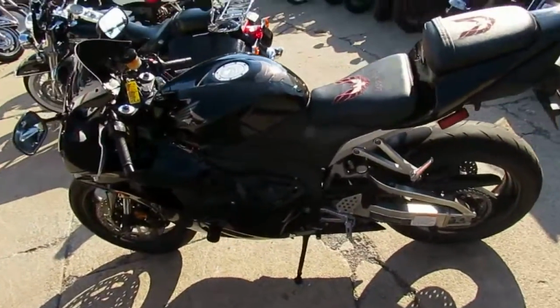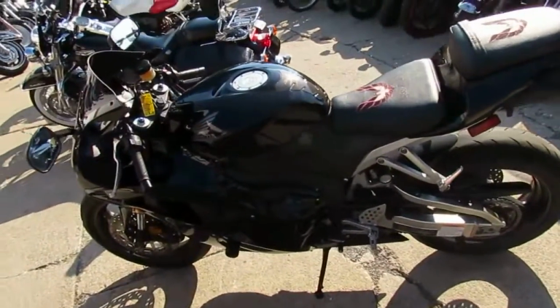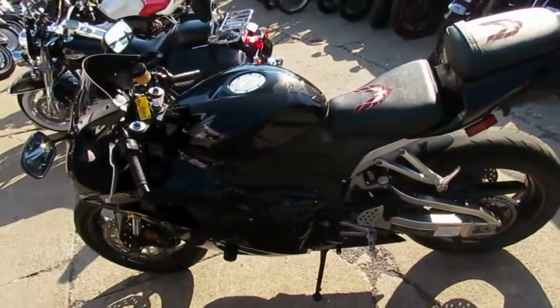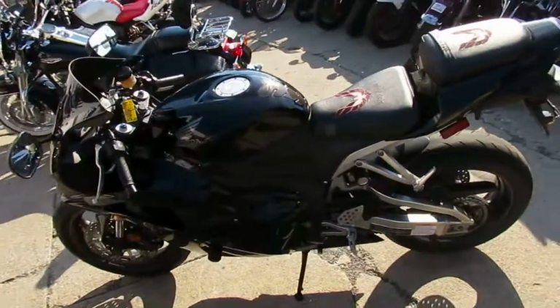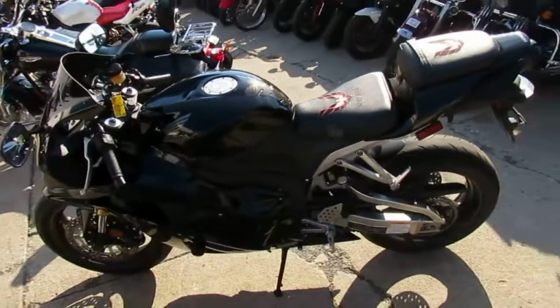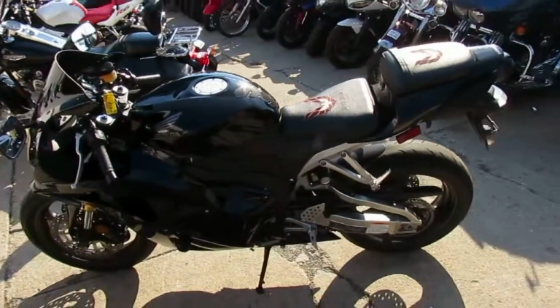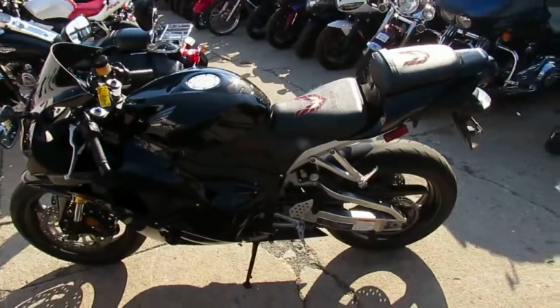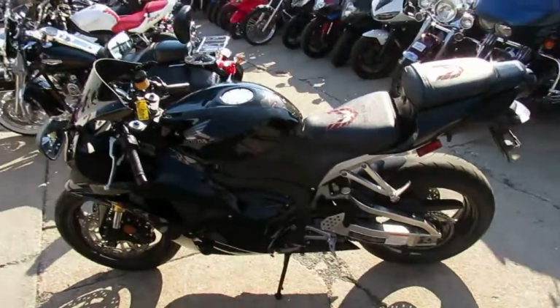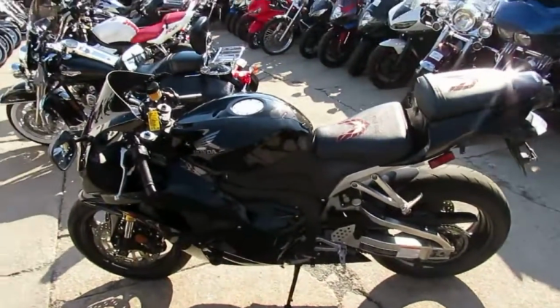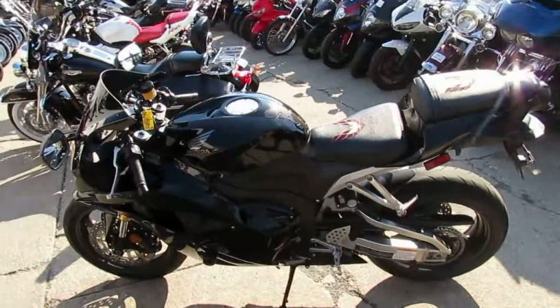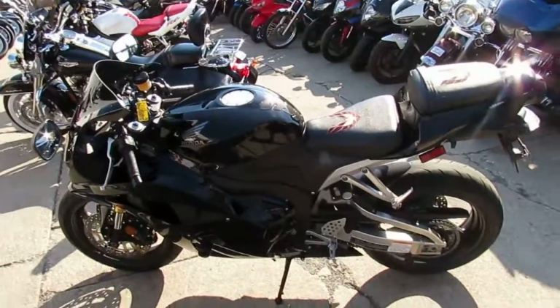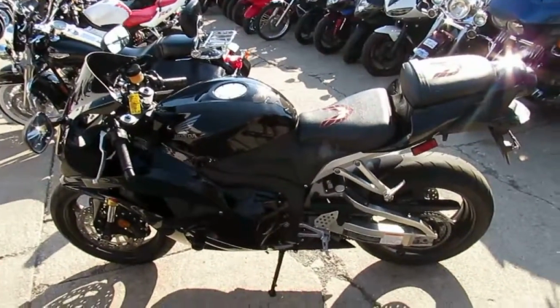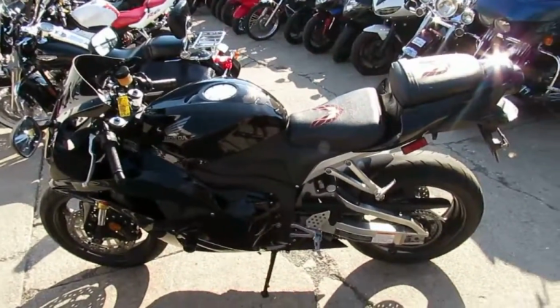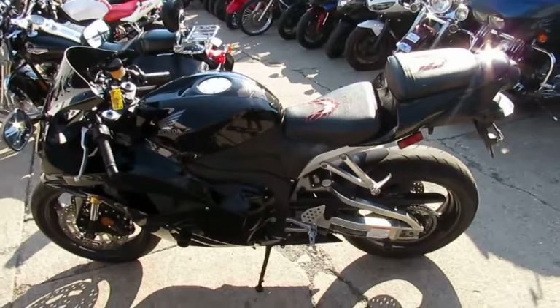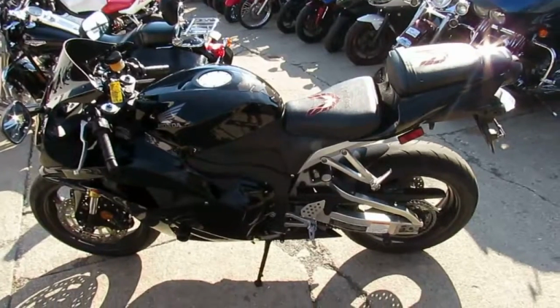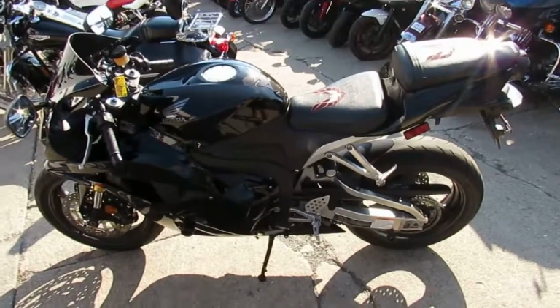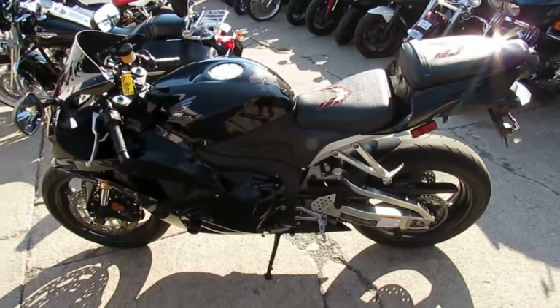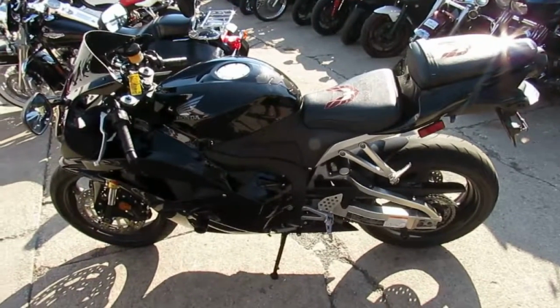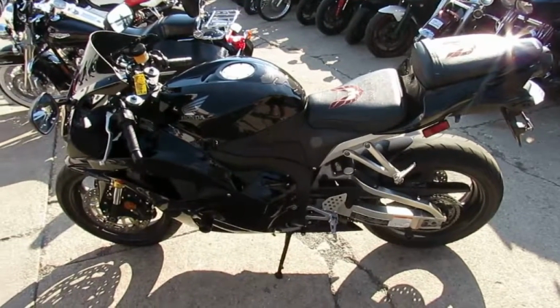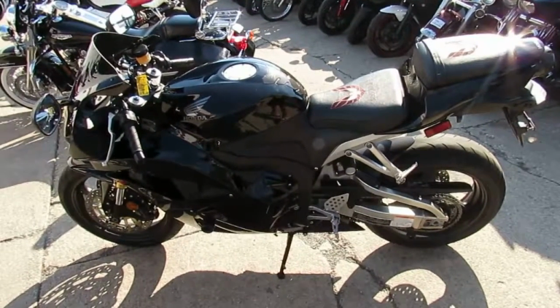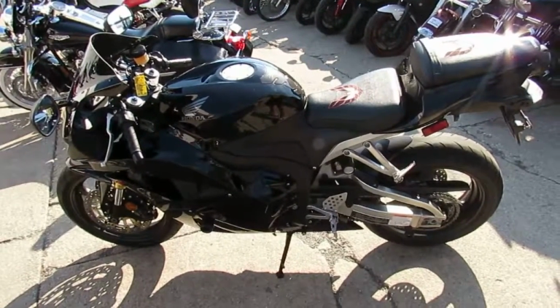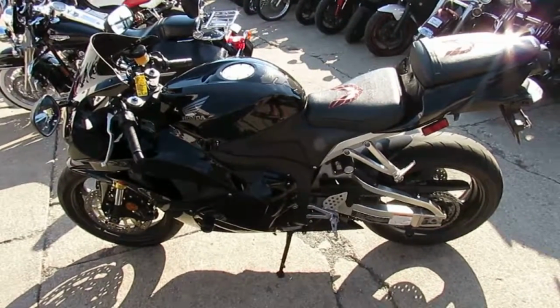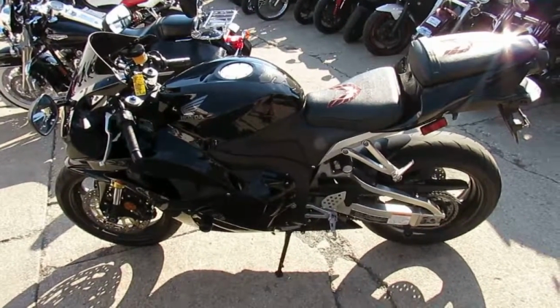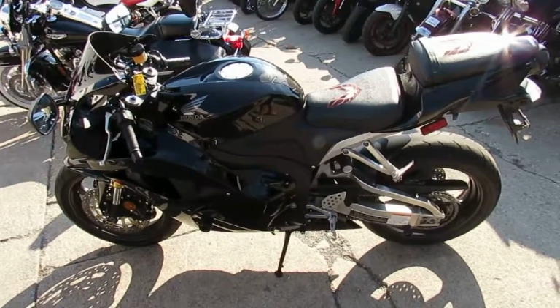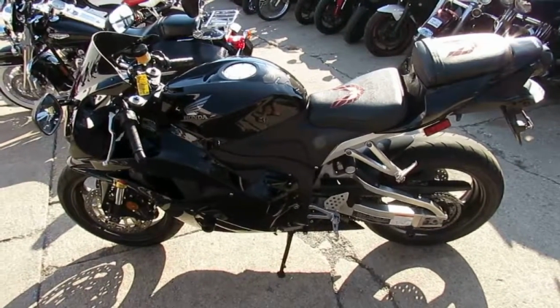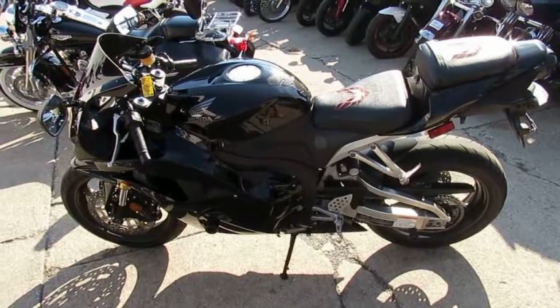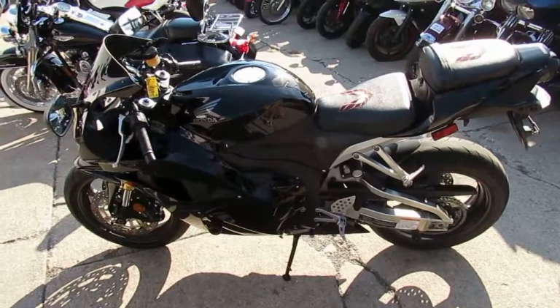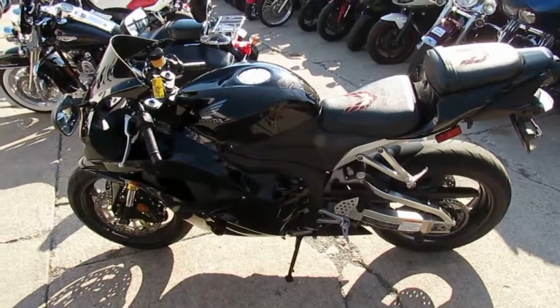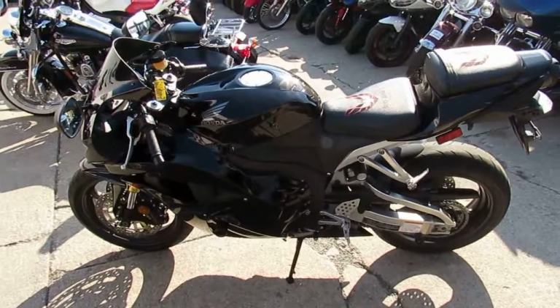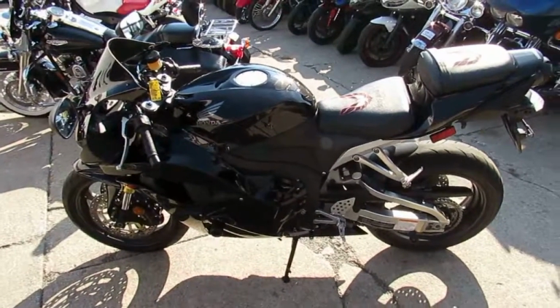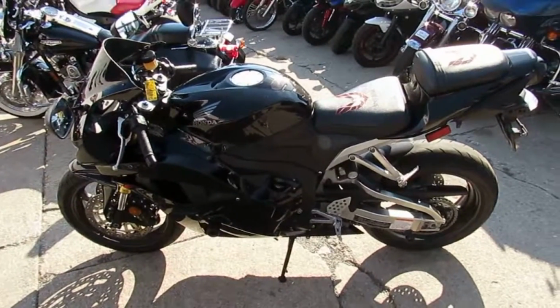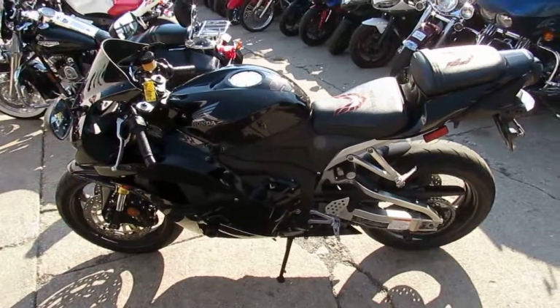Make sure you get over to the website, like us on Facebook, and don't forget to subscribe to the YouTube channel so you can see all these bikes as they come into the showroom. Thanks guys.